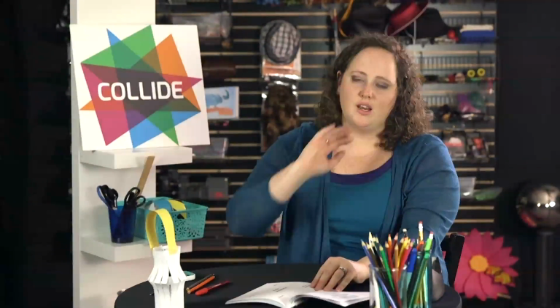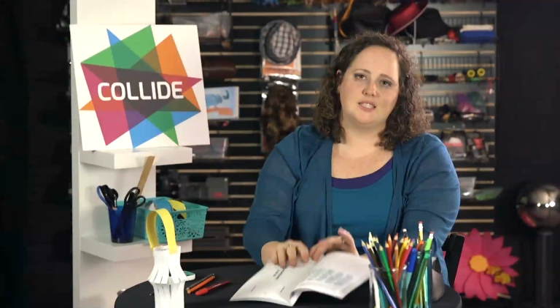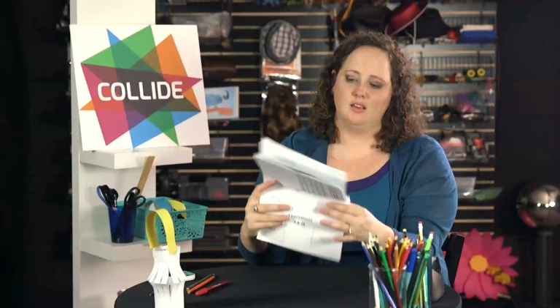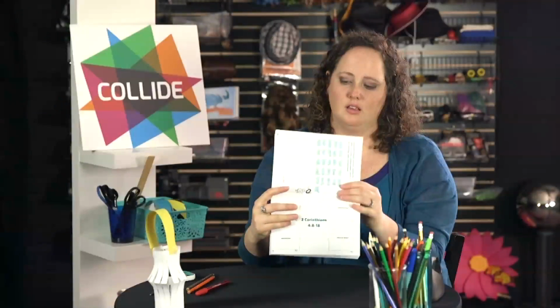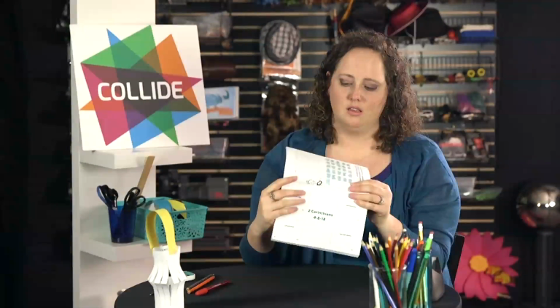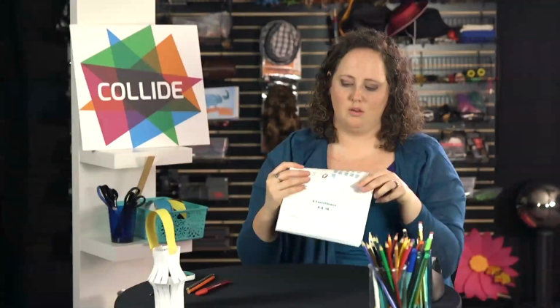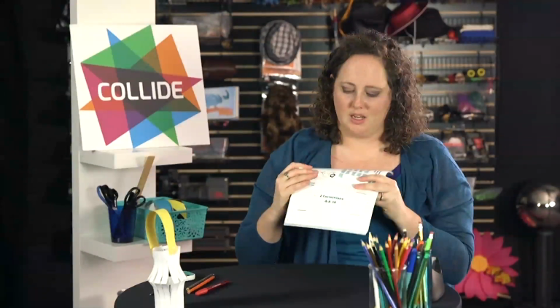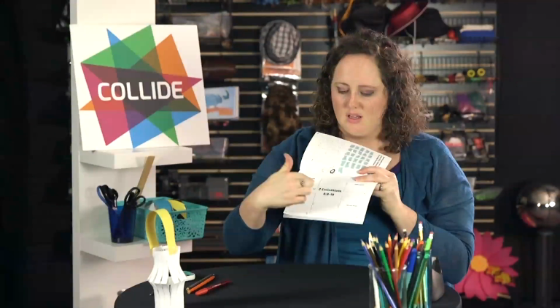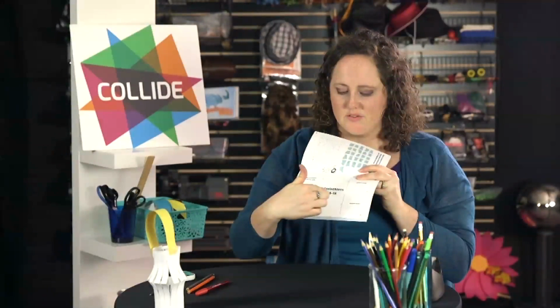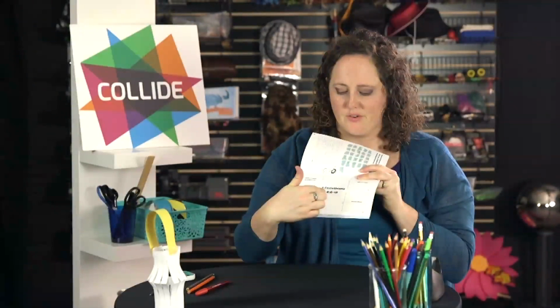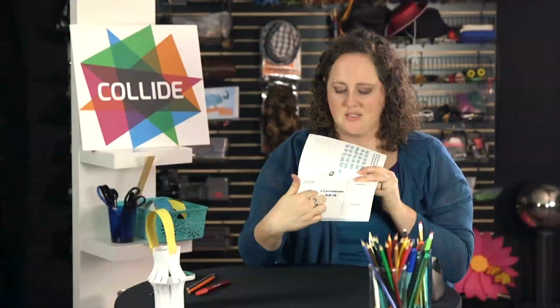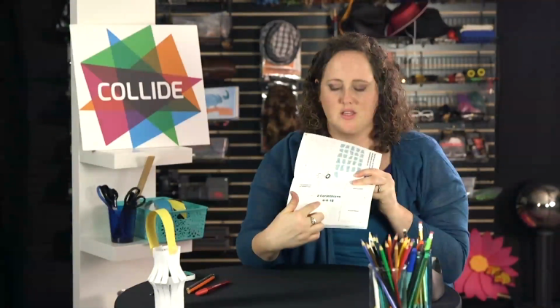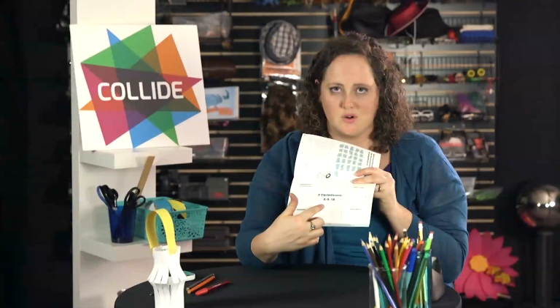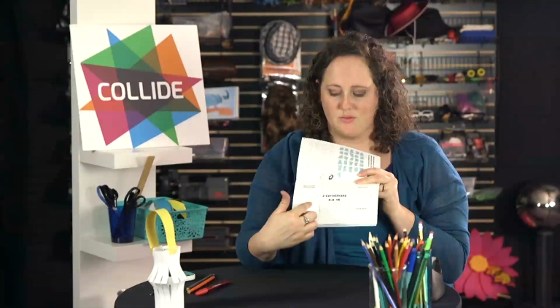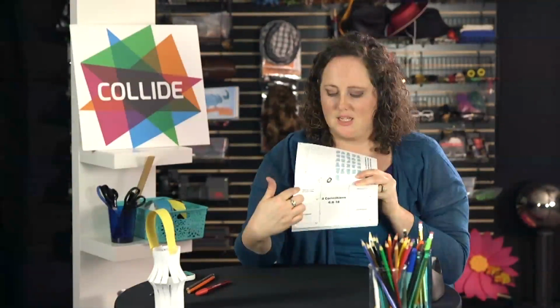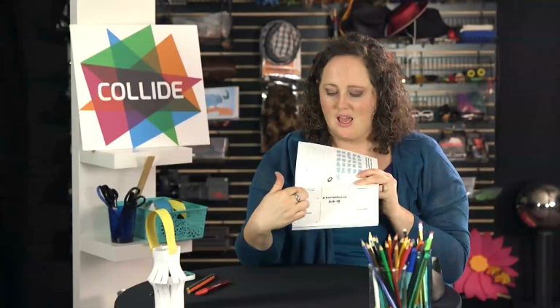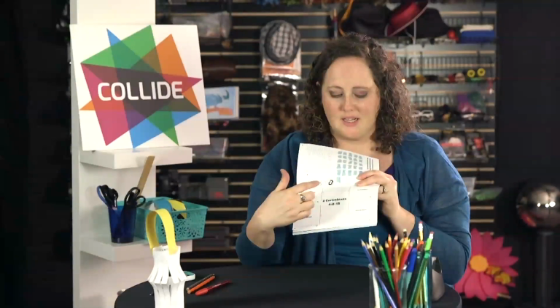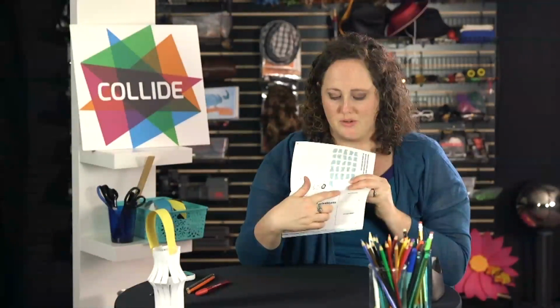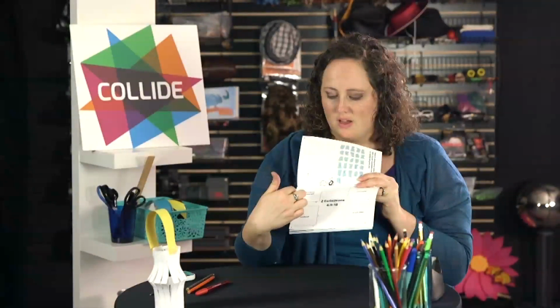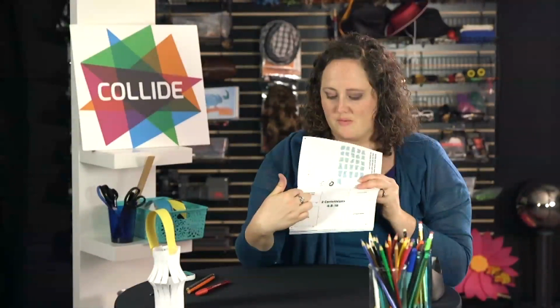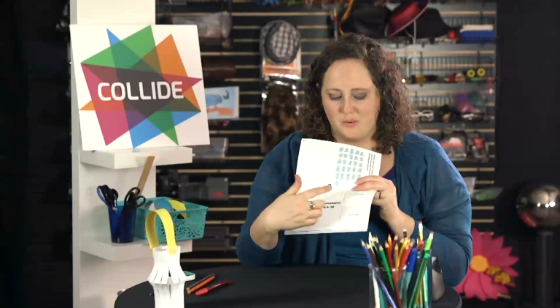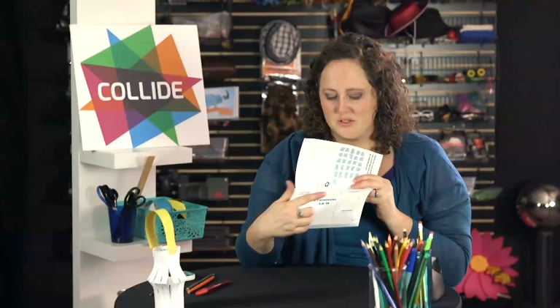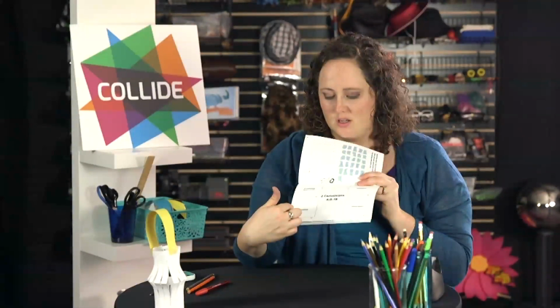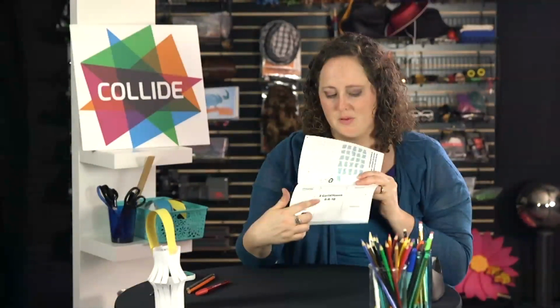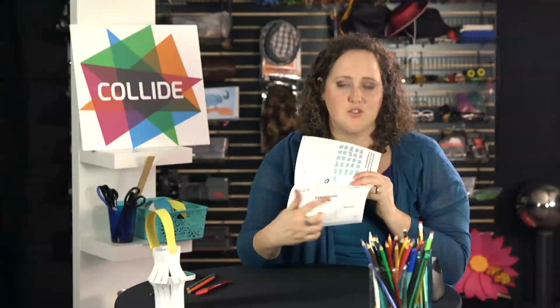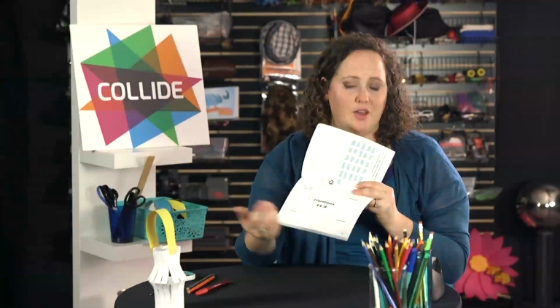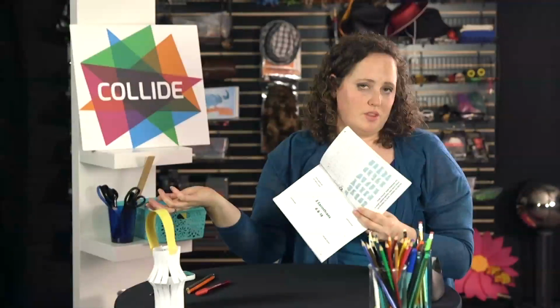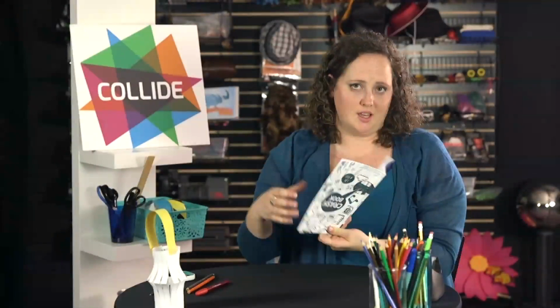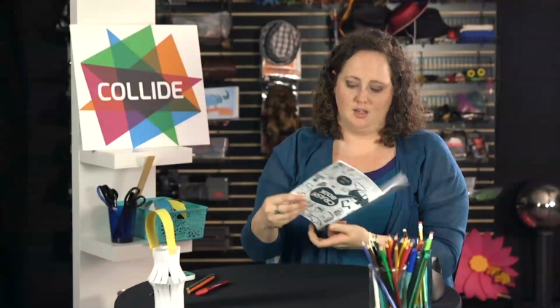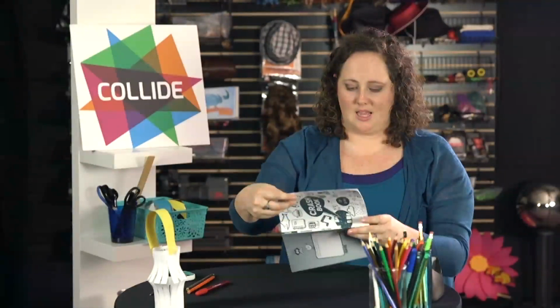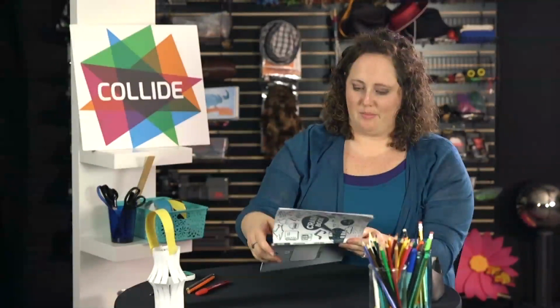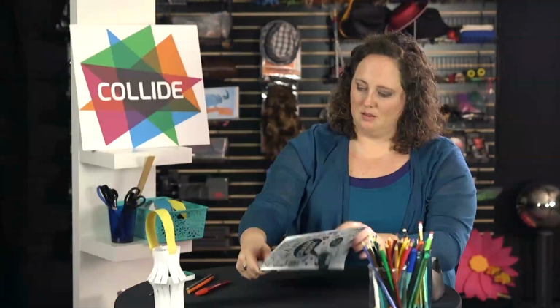So the next activity: they will read 2 Corinthians 4, 8 through 18, and write examples of when they've been hard pressed, persecuted, perplexed, or struck down, or when their friend has had that happen to them.